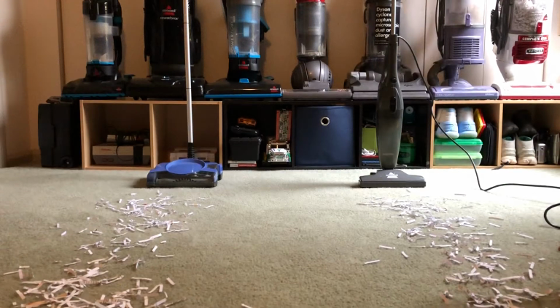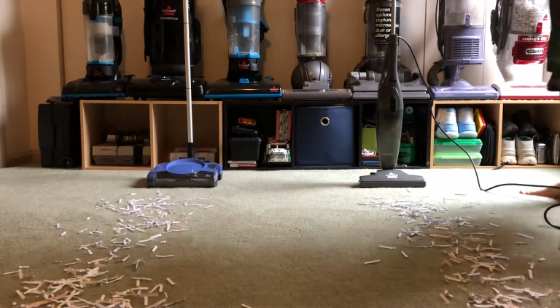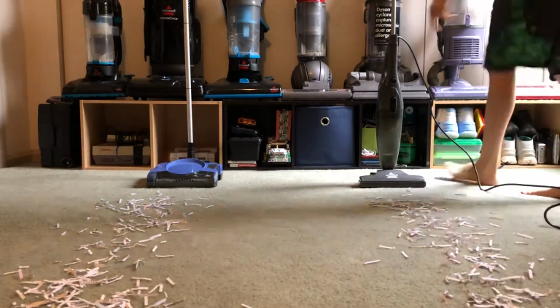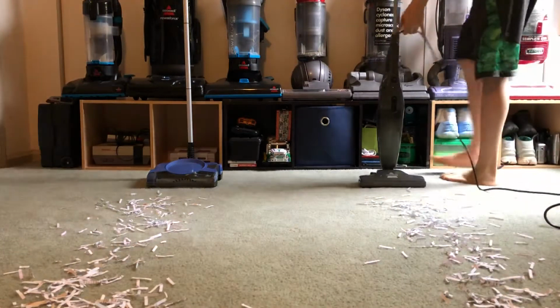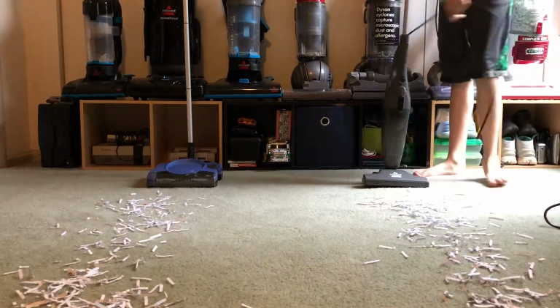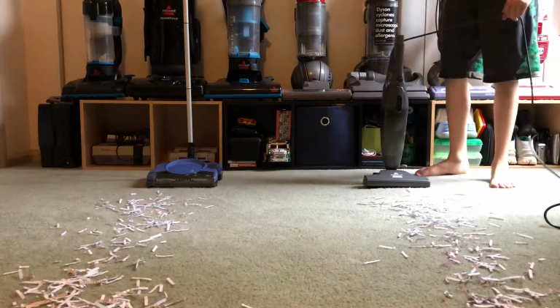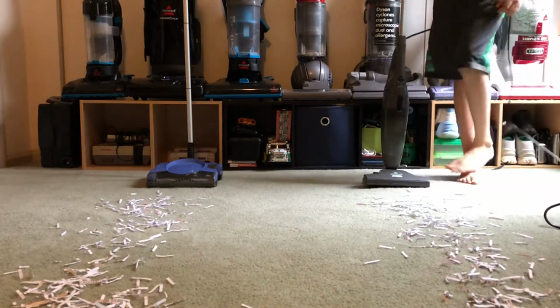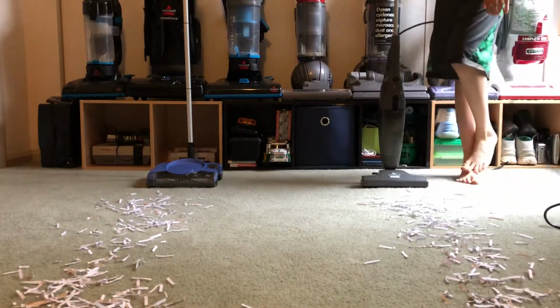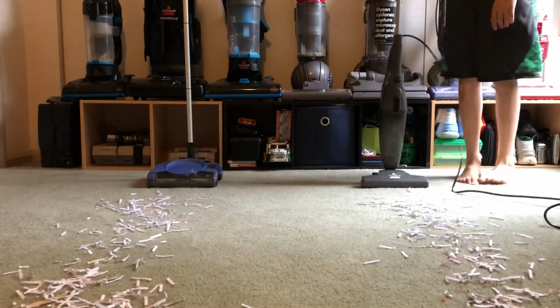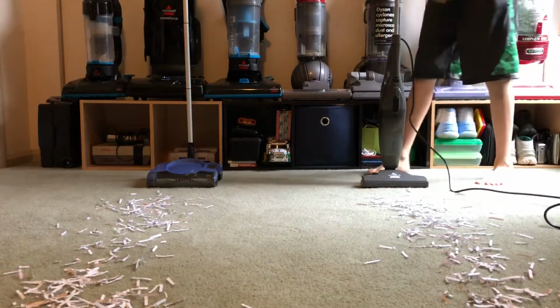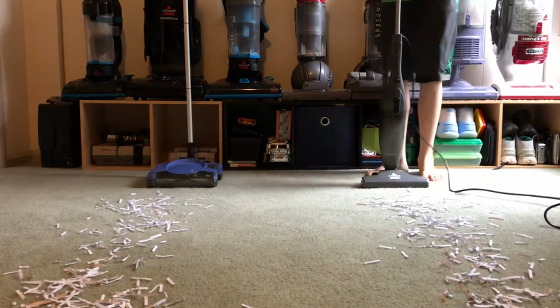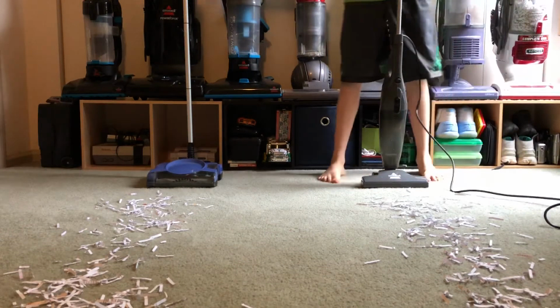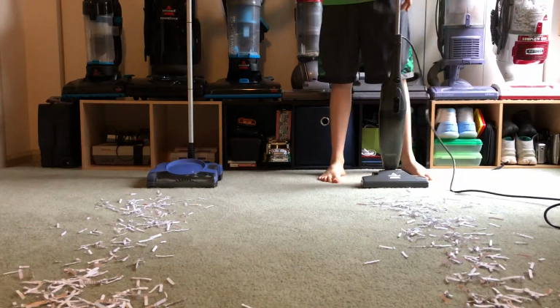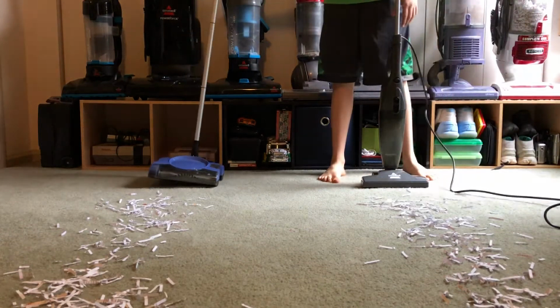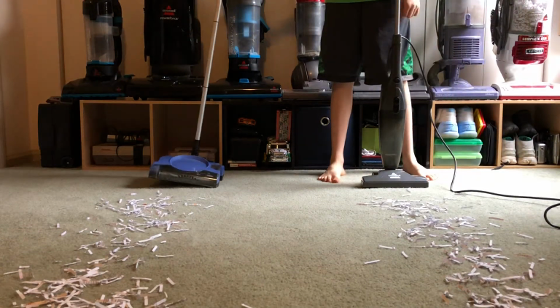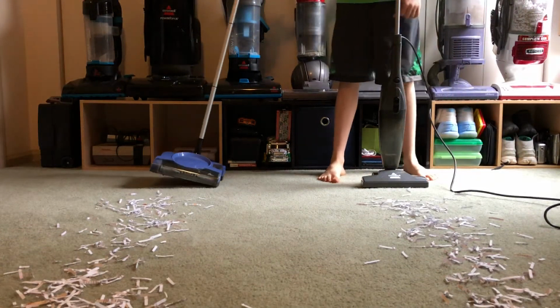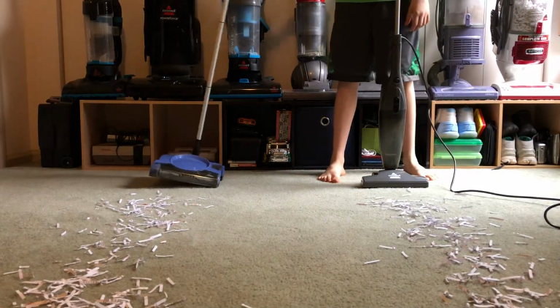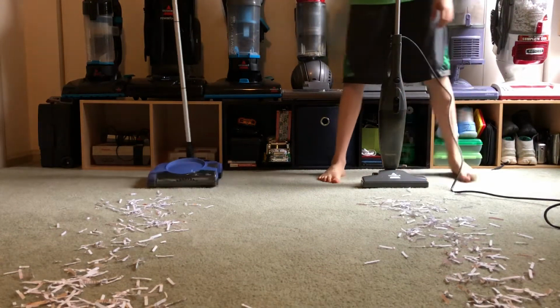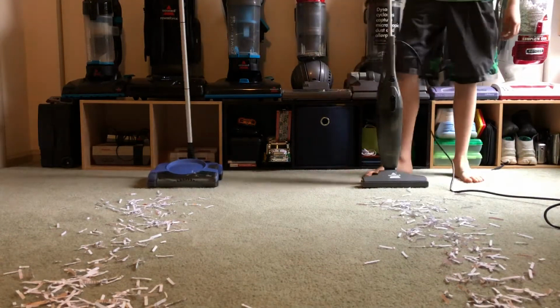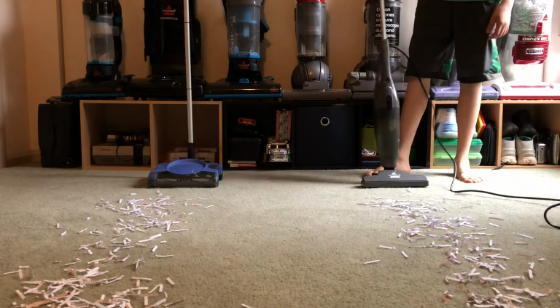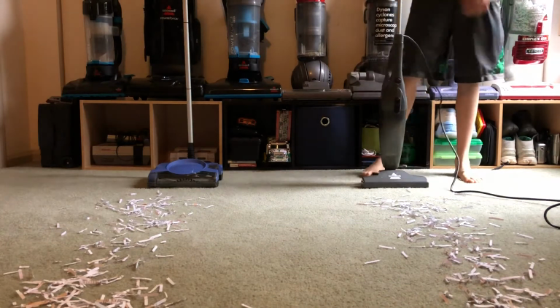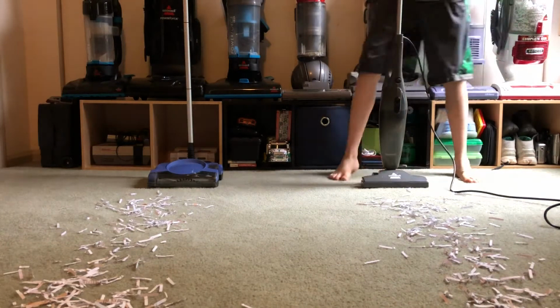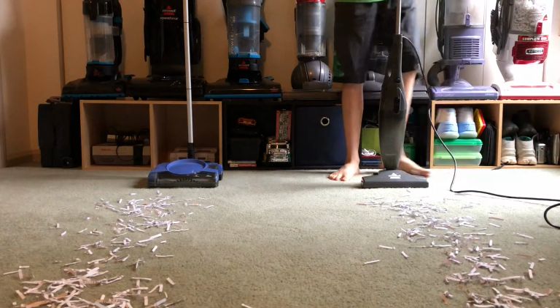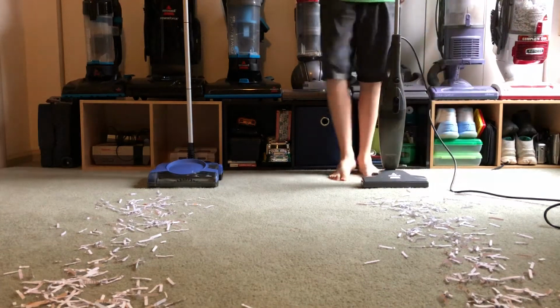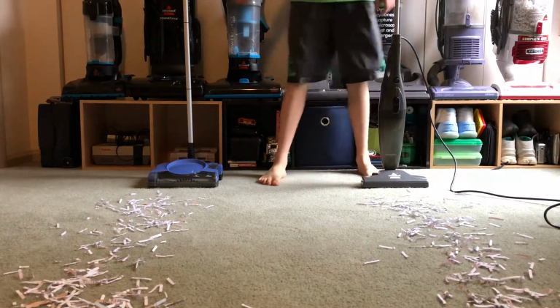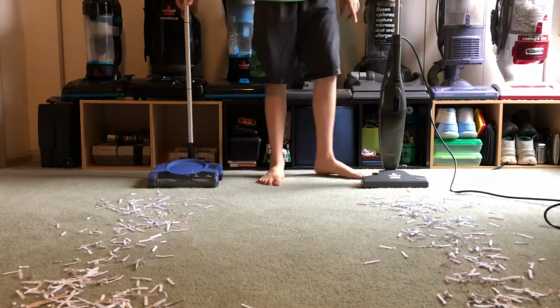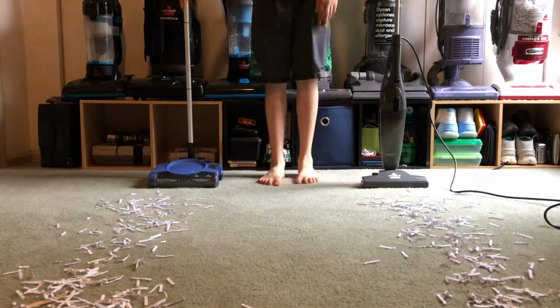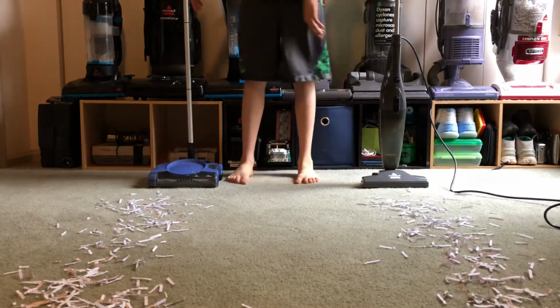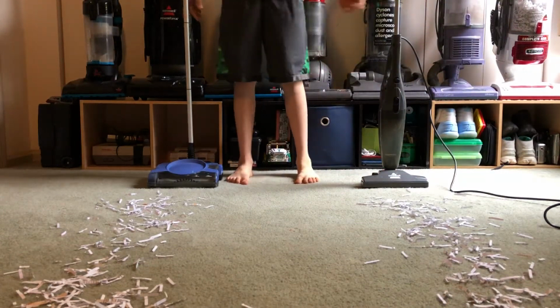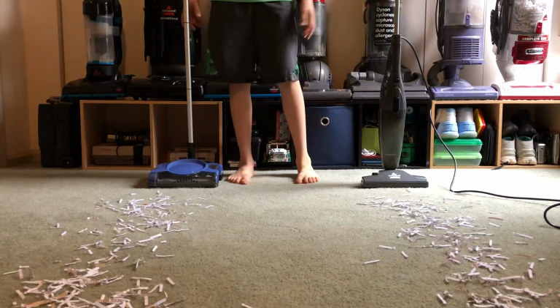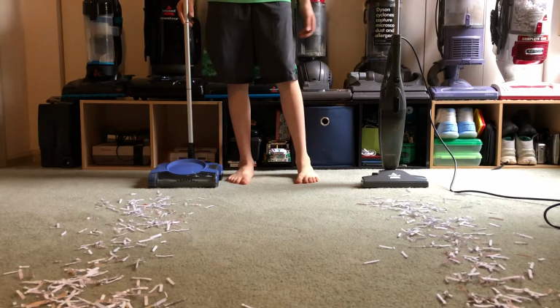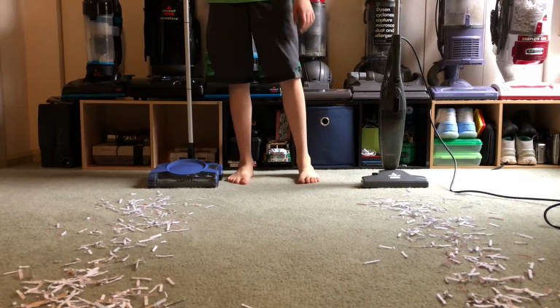Hey guys, I'm back with another video. Today I'm going to be testing the Shark Rechargeable Floor and Carpet Sweeper versus the Bissell 3-in-1. This isn't really a fair test, but these are the only stick vacuums I have at the moment.